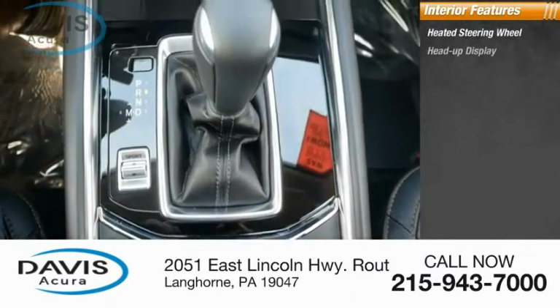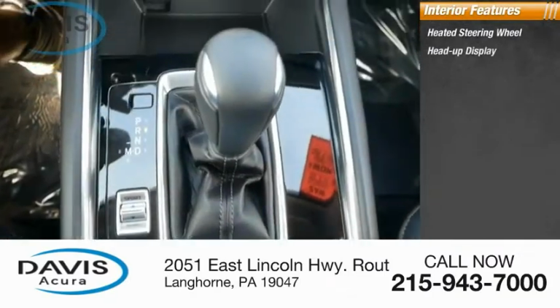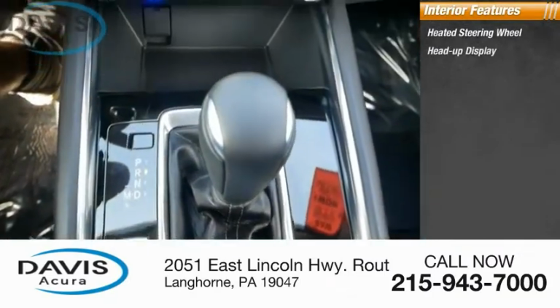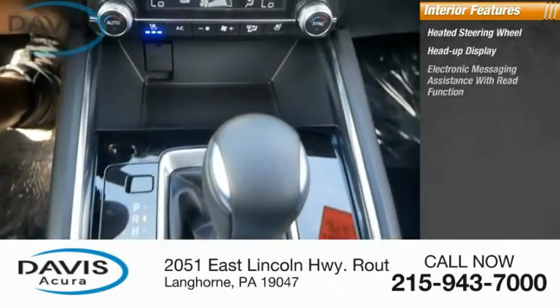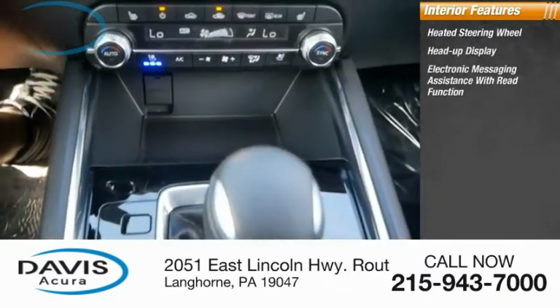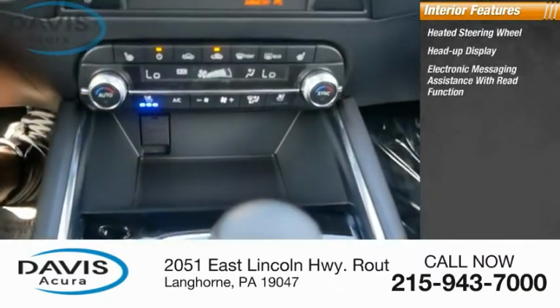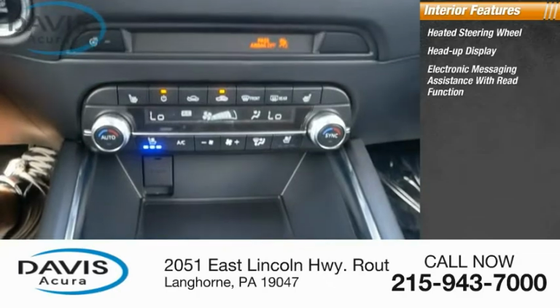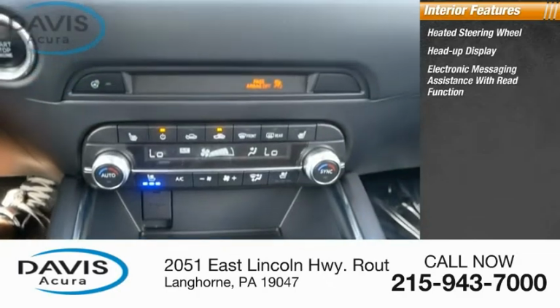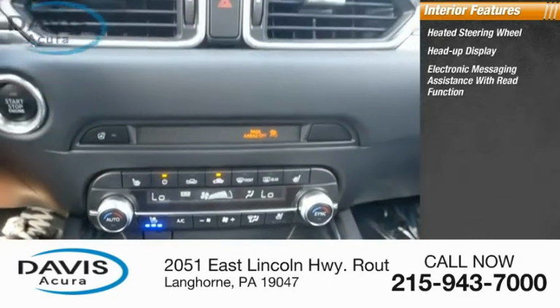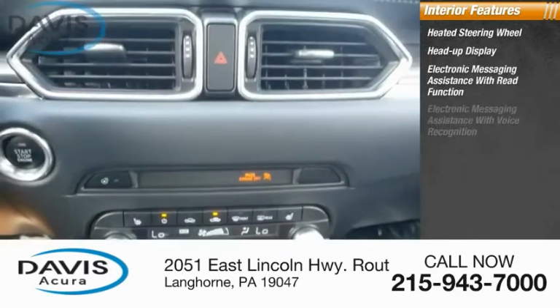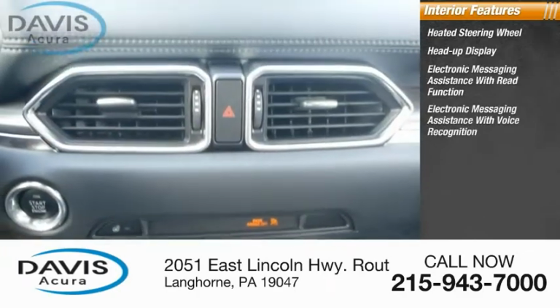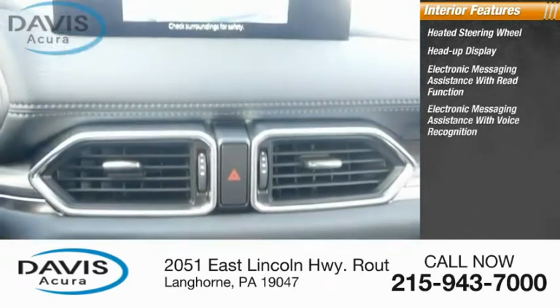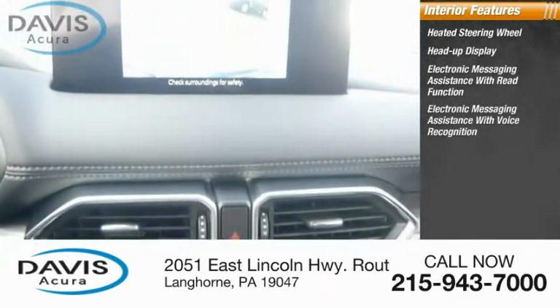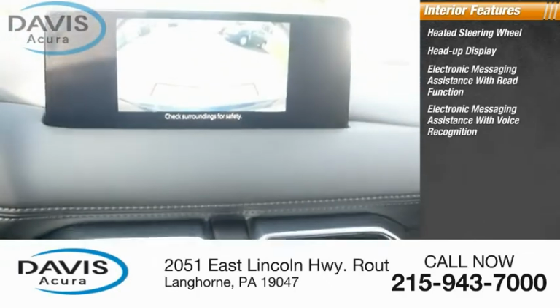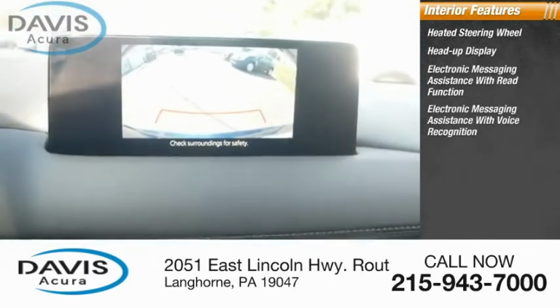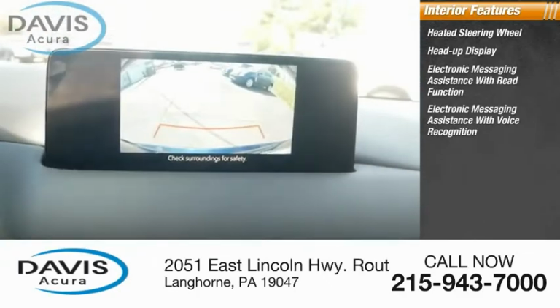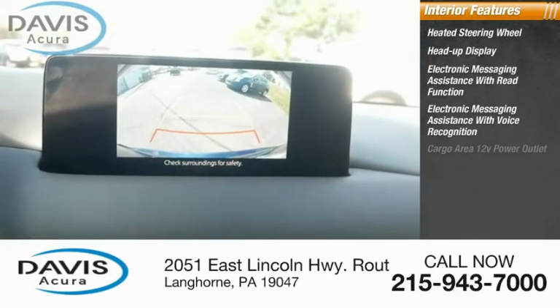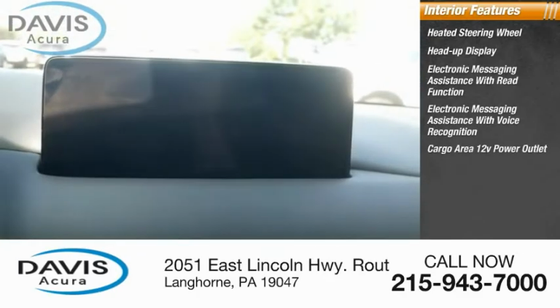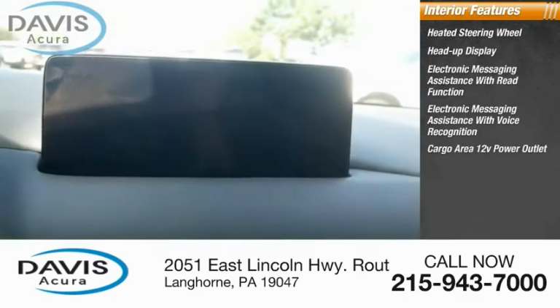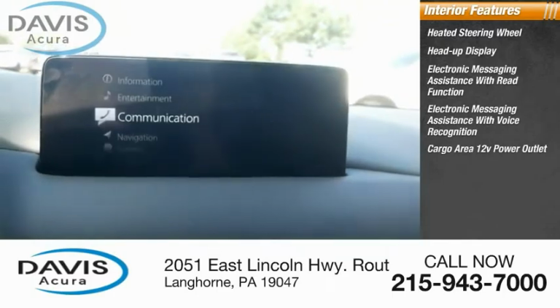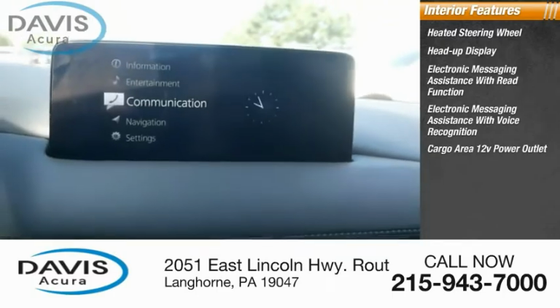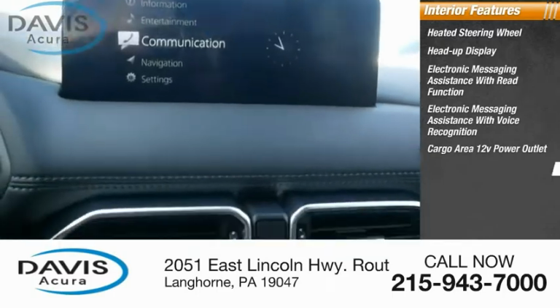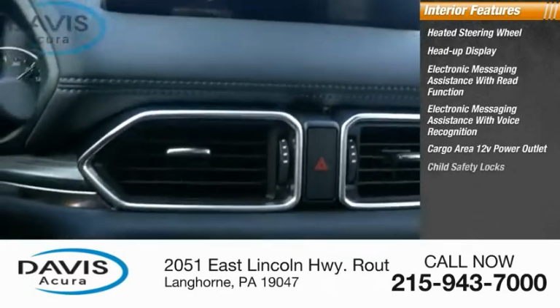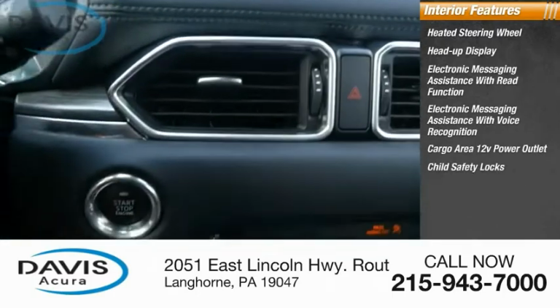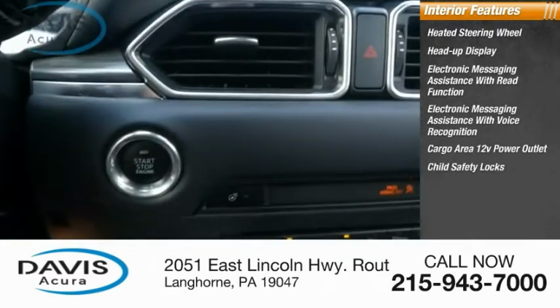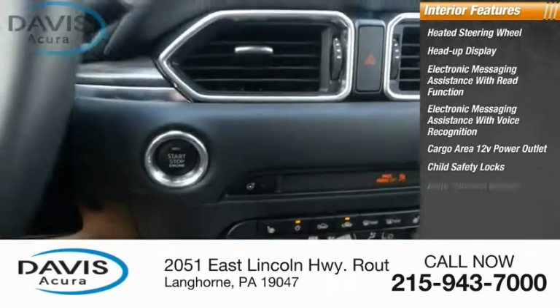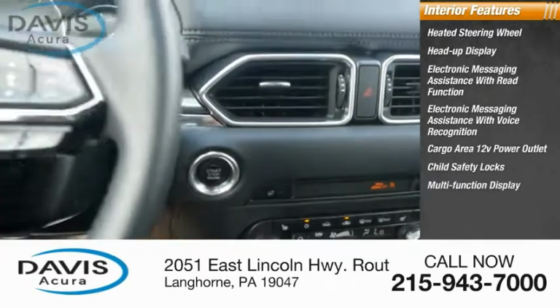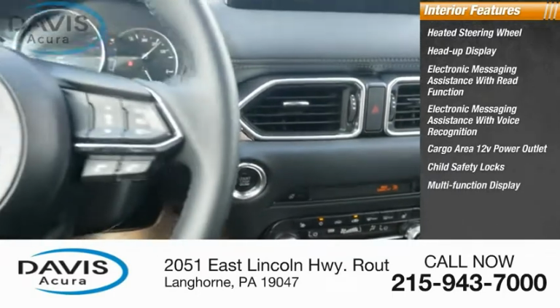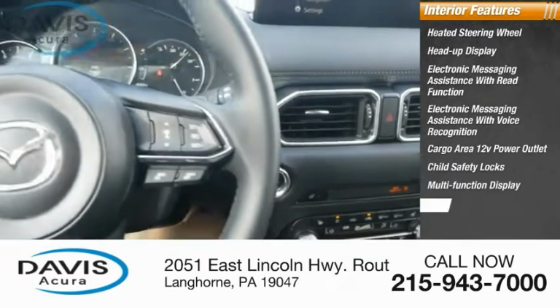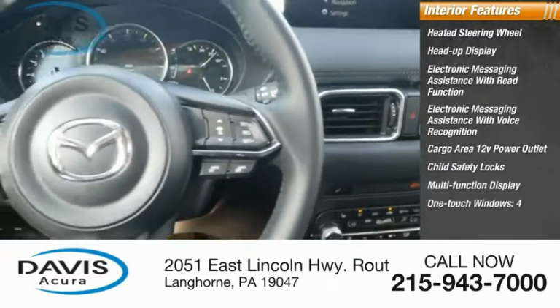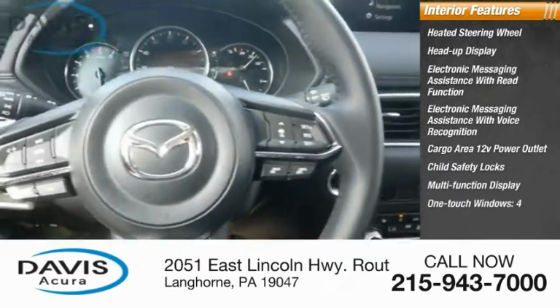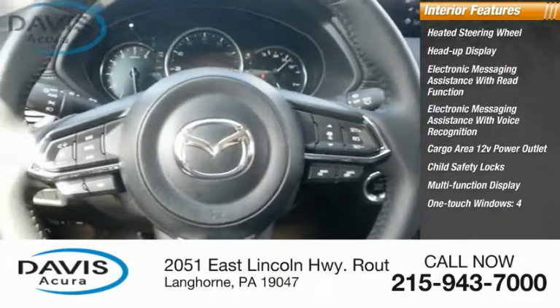Inside you'll find a heated steering wheel, heads-up display, electronic messaging assistance with read function, electronic messaging assistance with voice recognition, cargo area 12-volt power outlet, child safety locks, multifunction display, and one-touch windows, four.